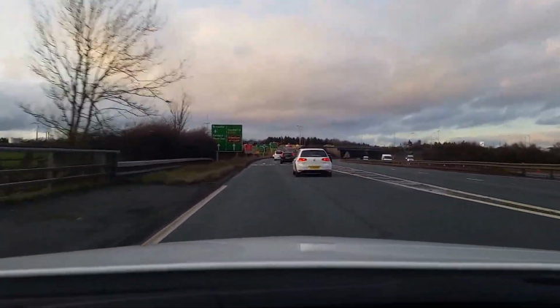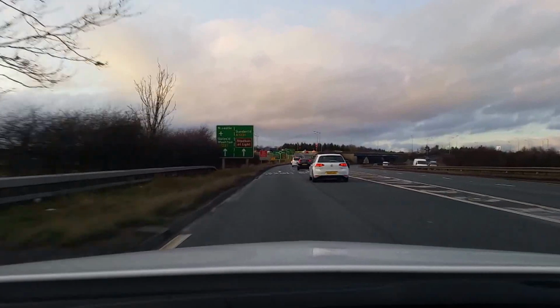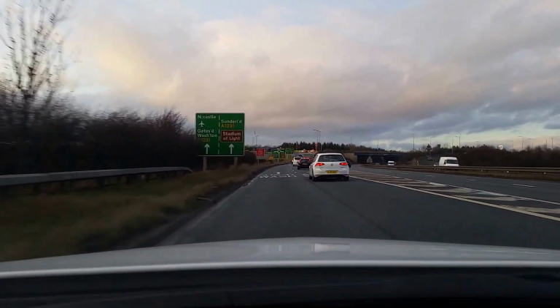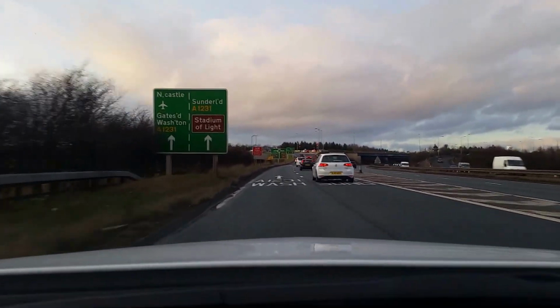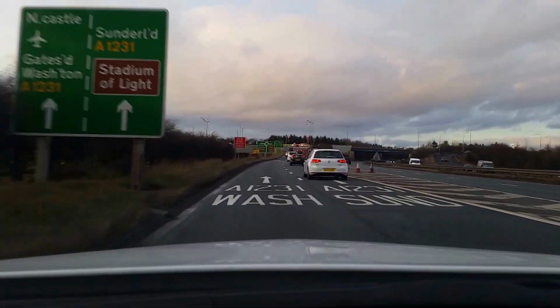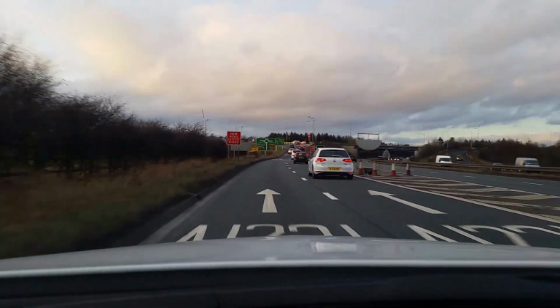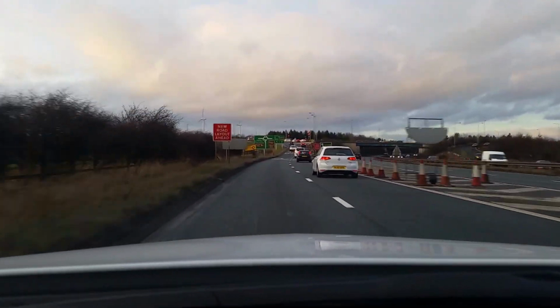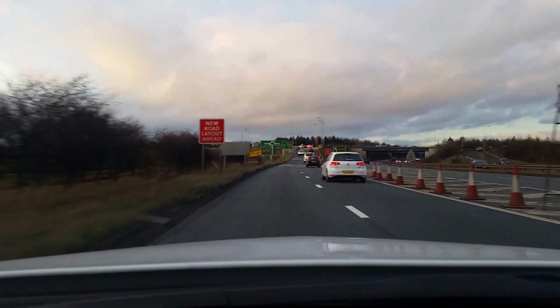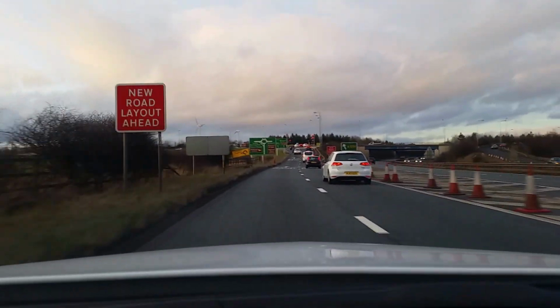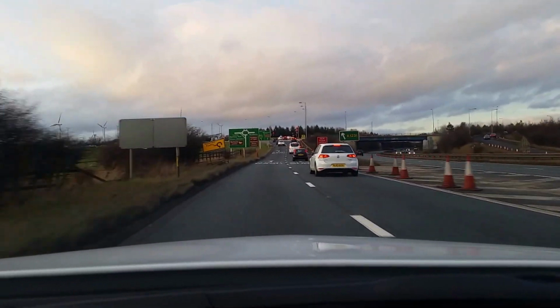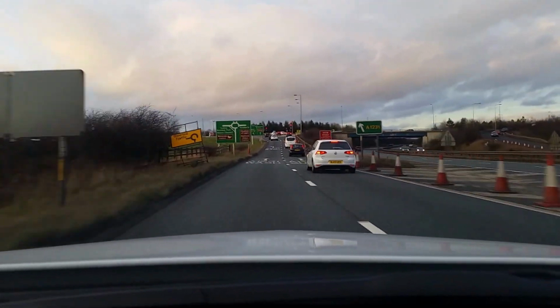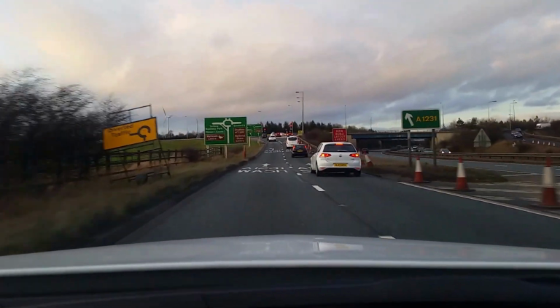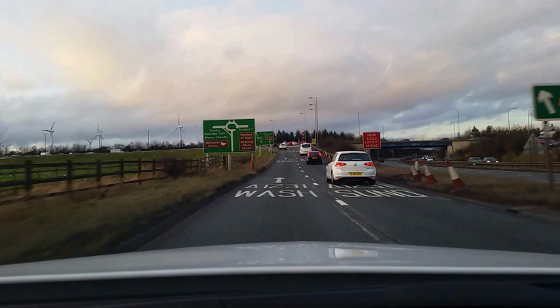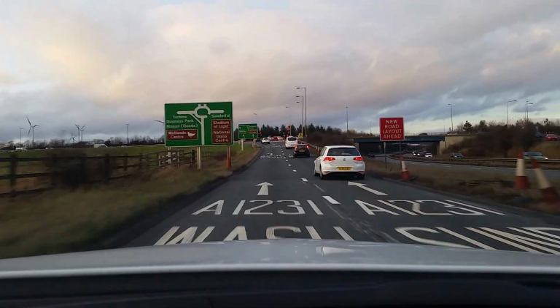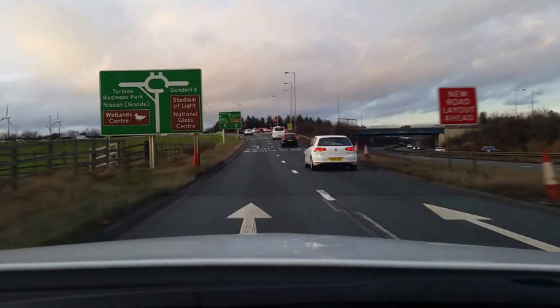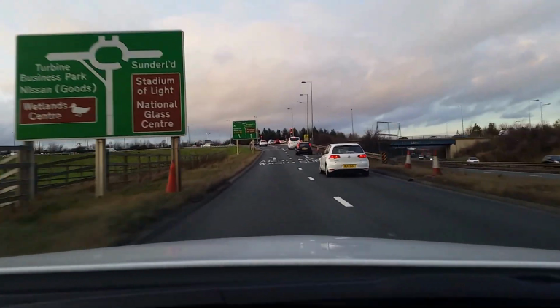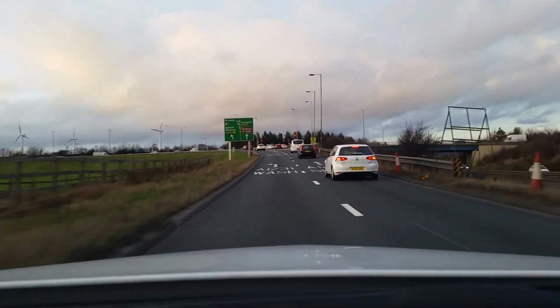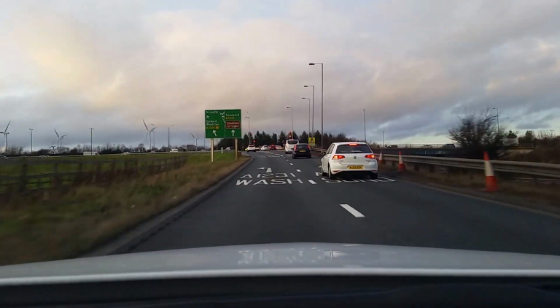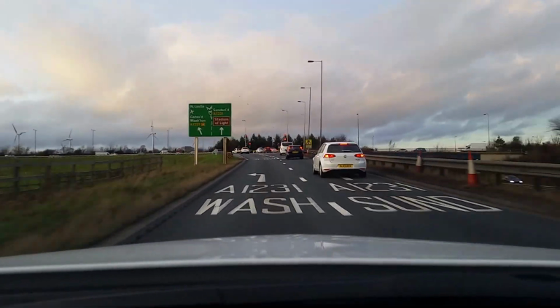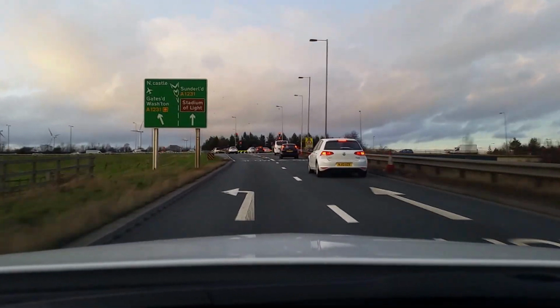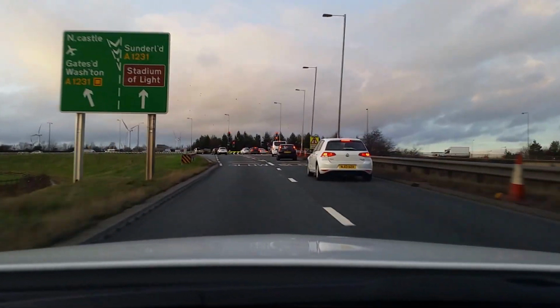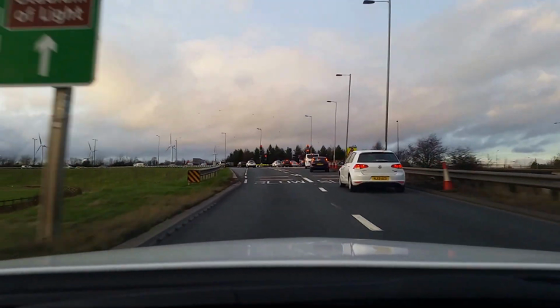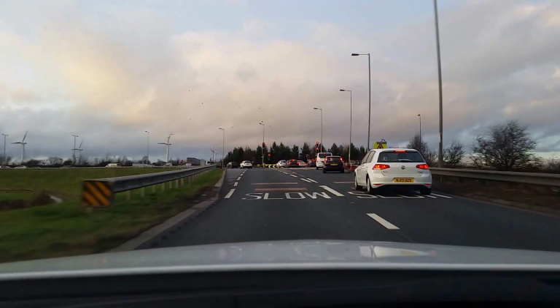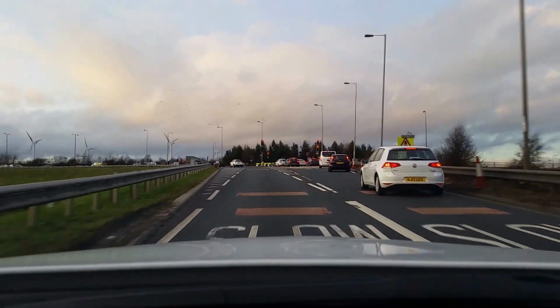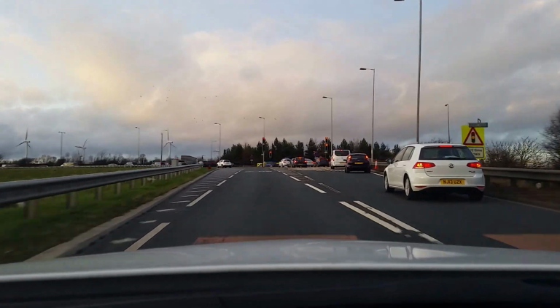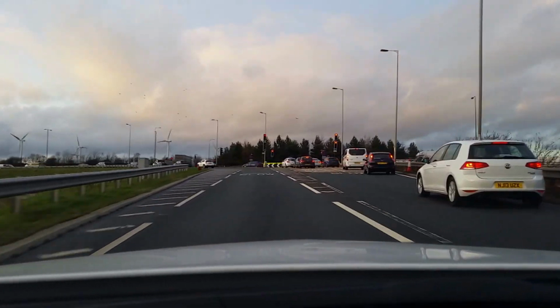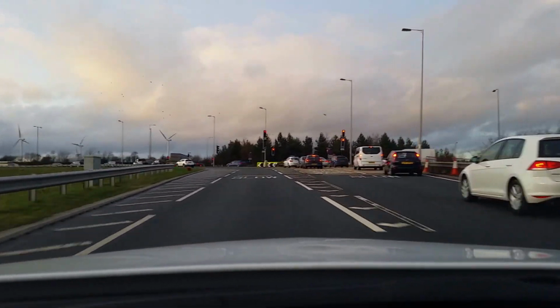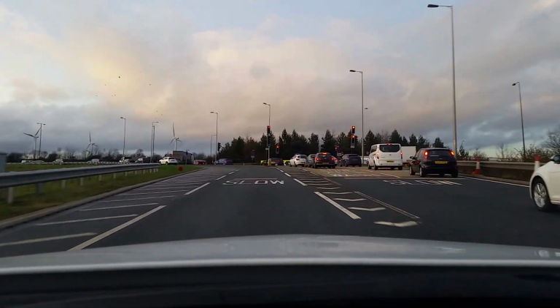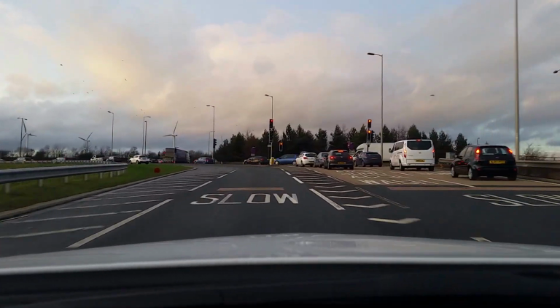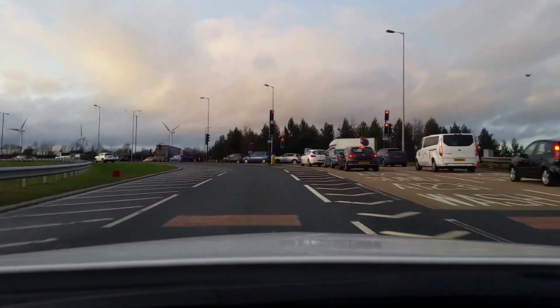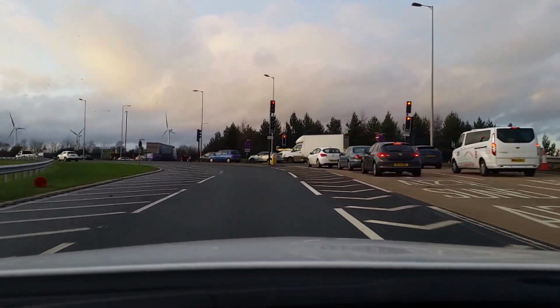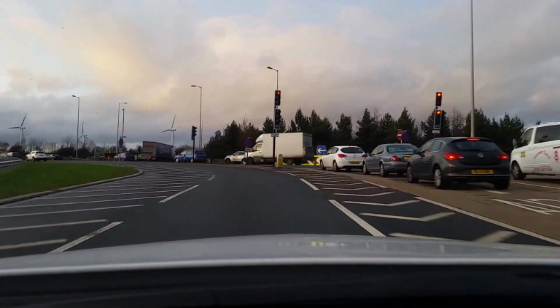Please bear next left, then leave the roundabout at the first exit. Leave the roundabout at the first exit.